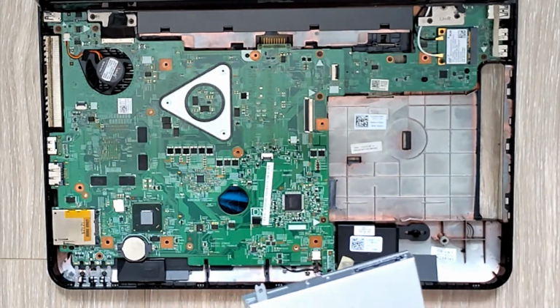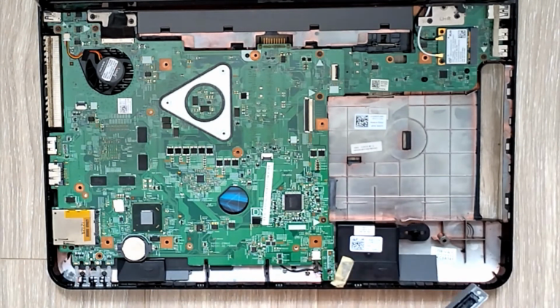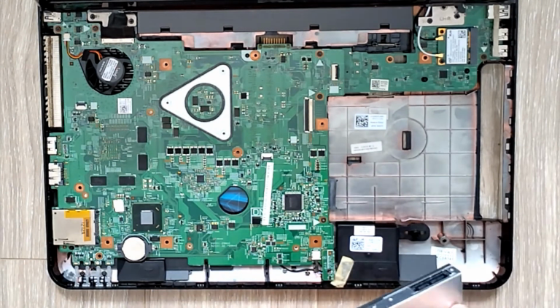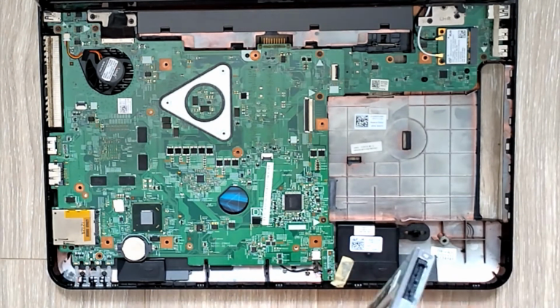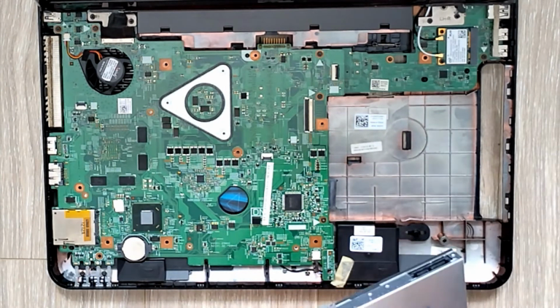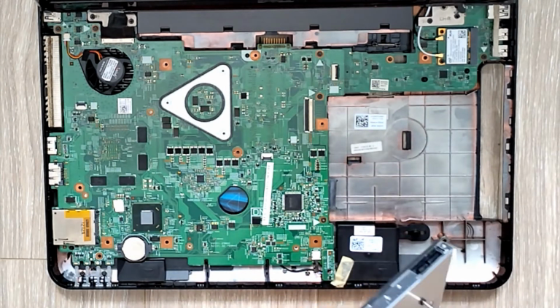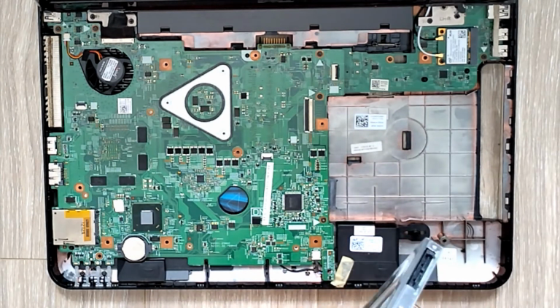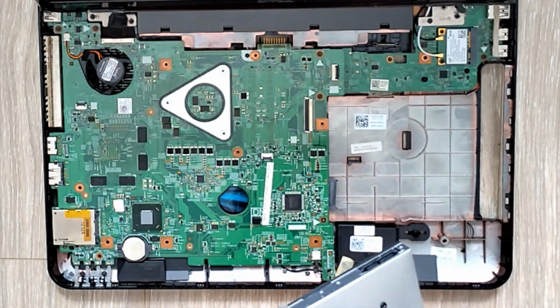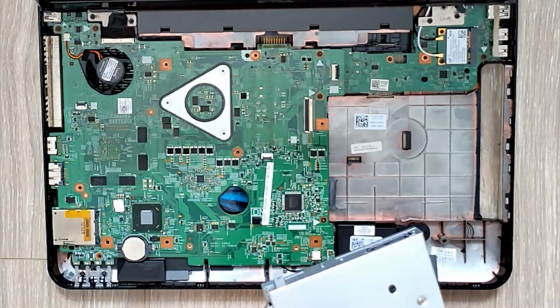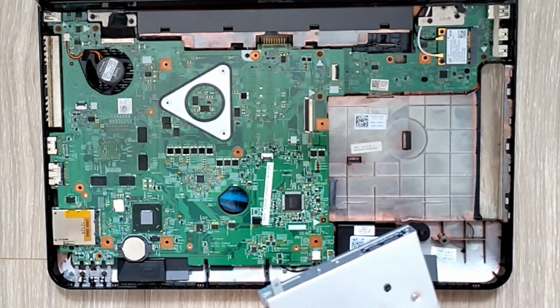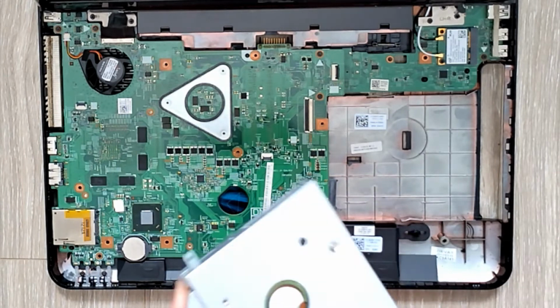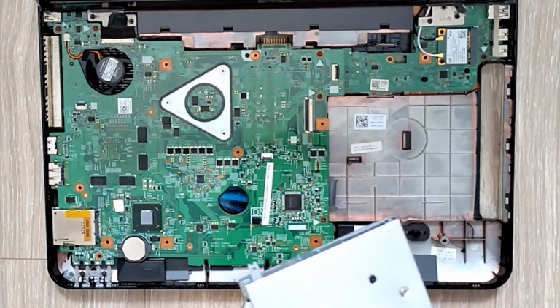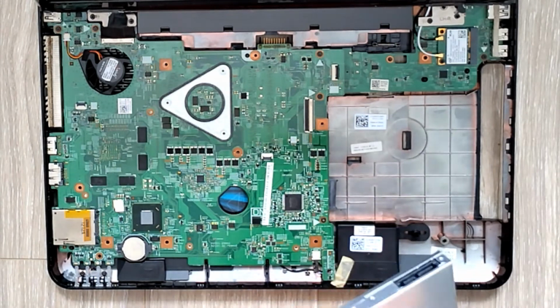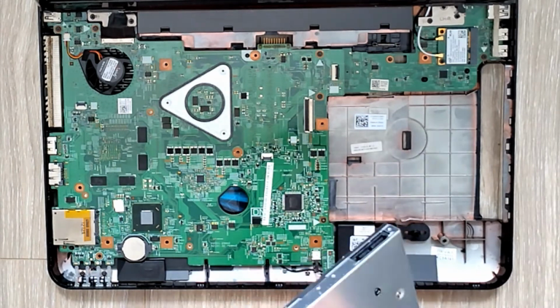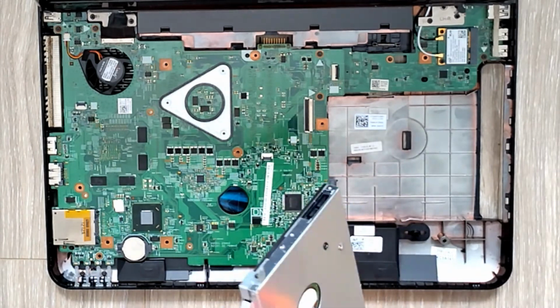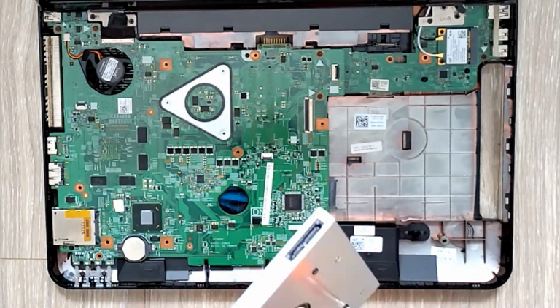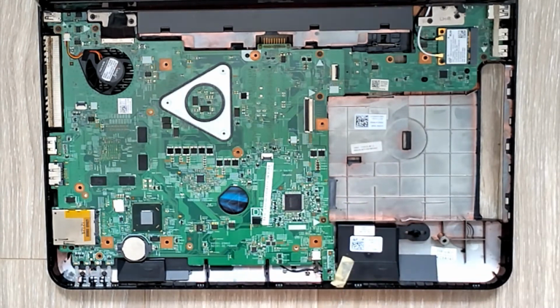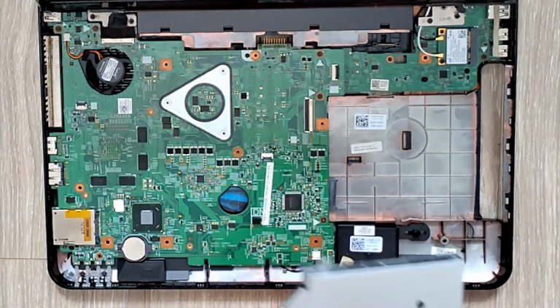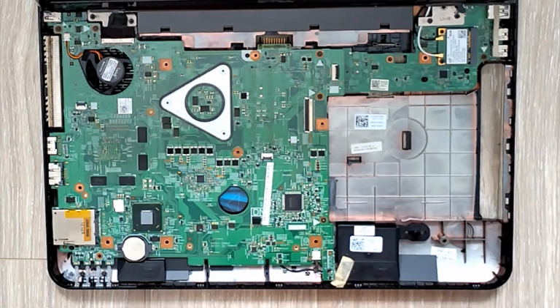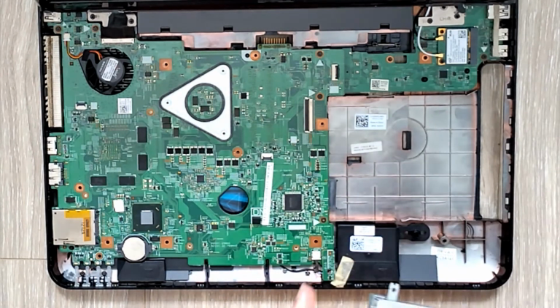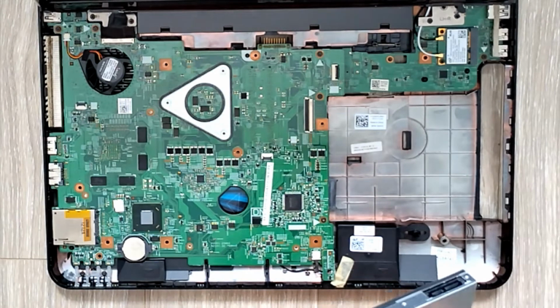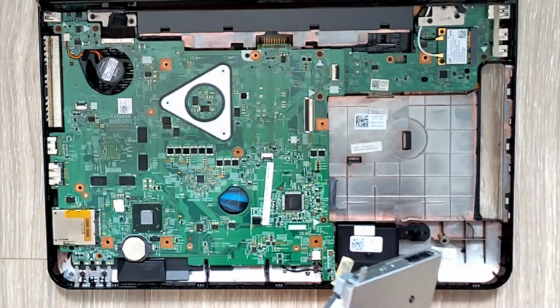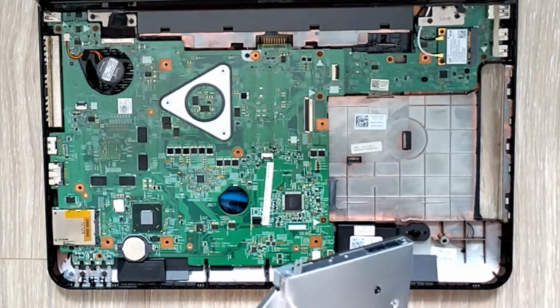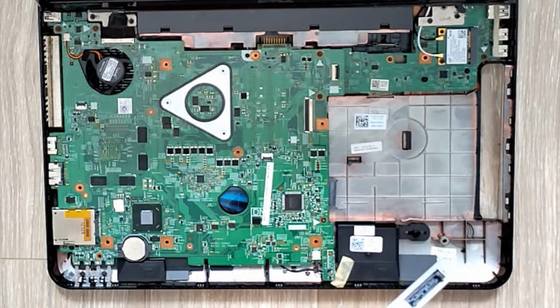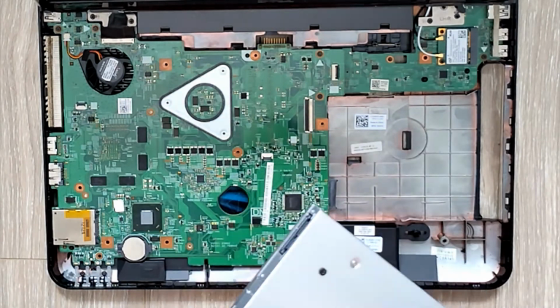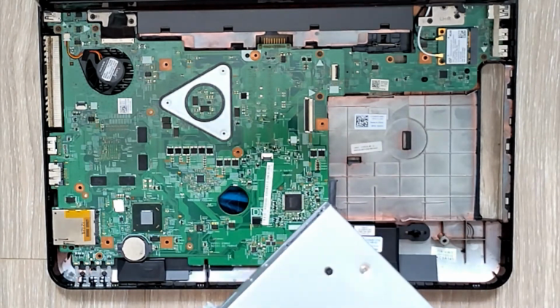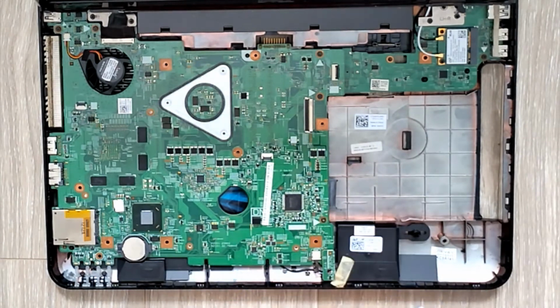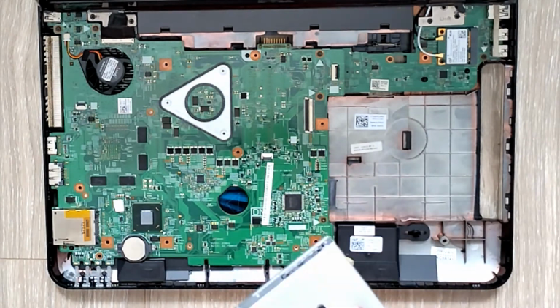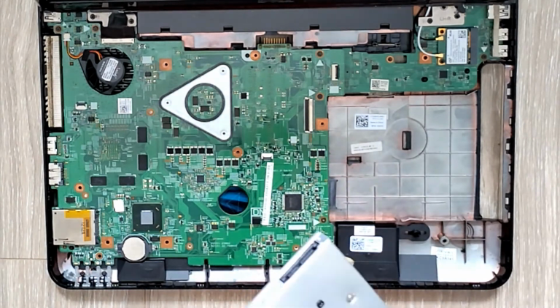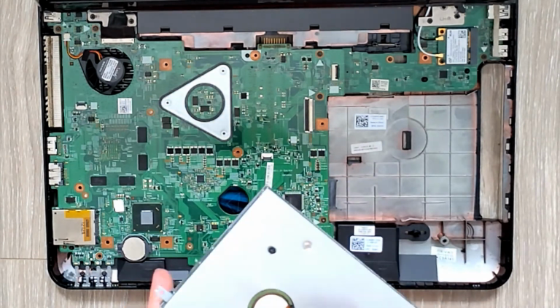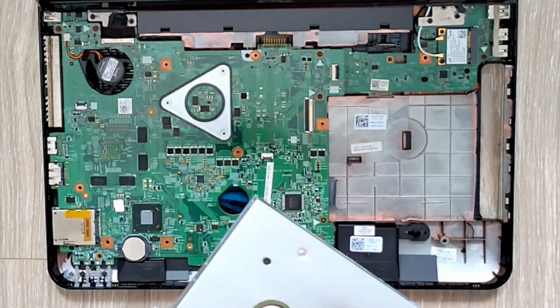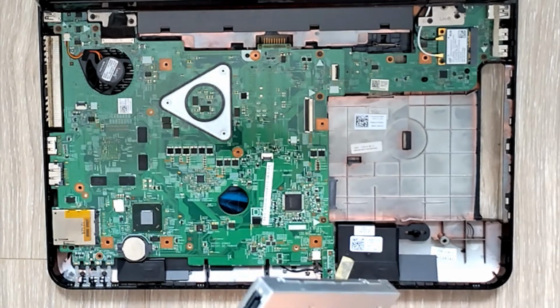If you still want to use the old HDD, just put it in the caddy. I'm screwing the old HDD into the caddy now.